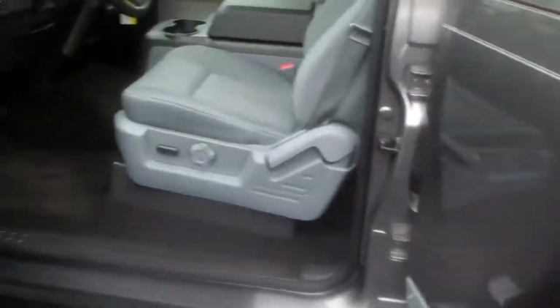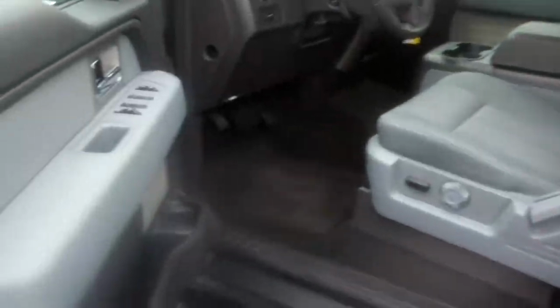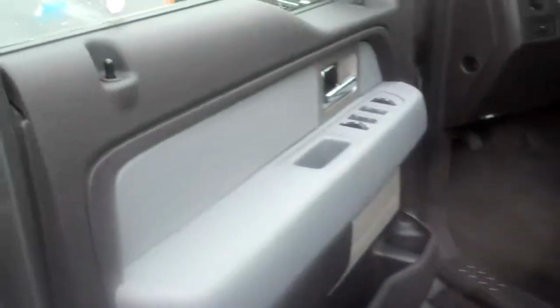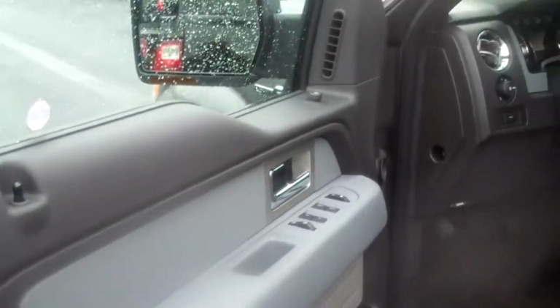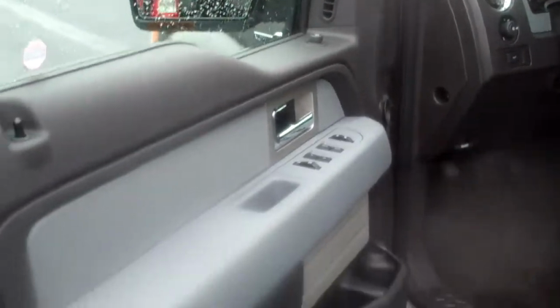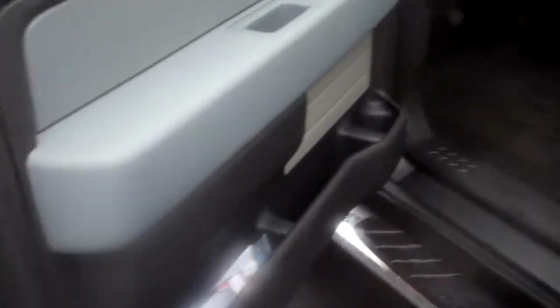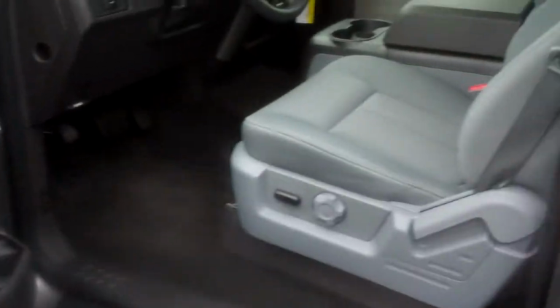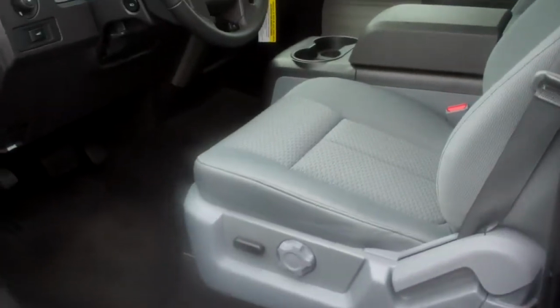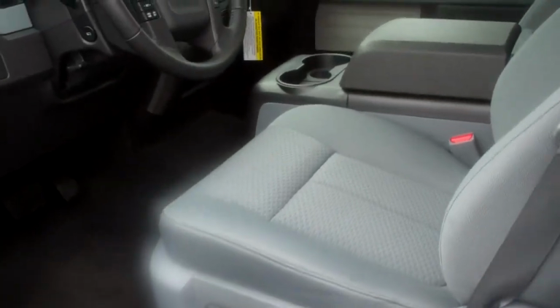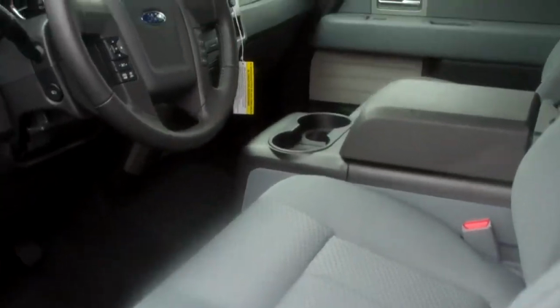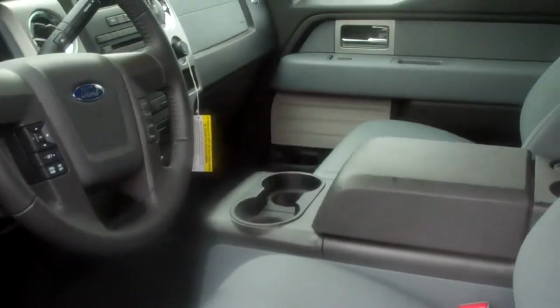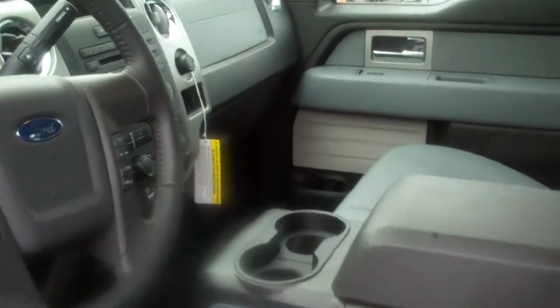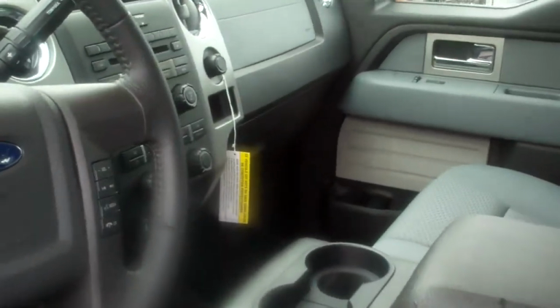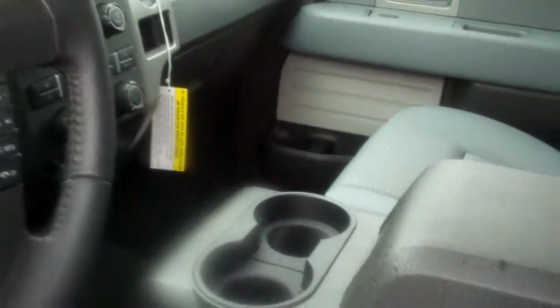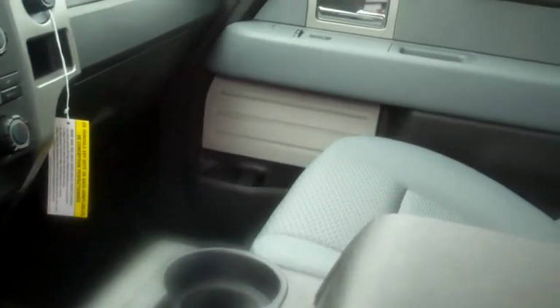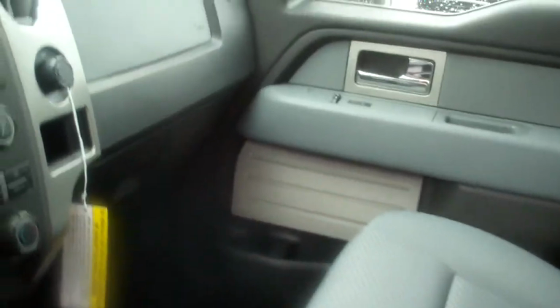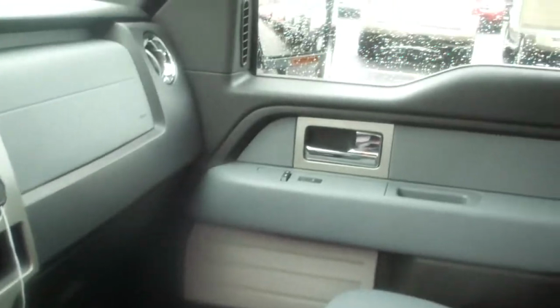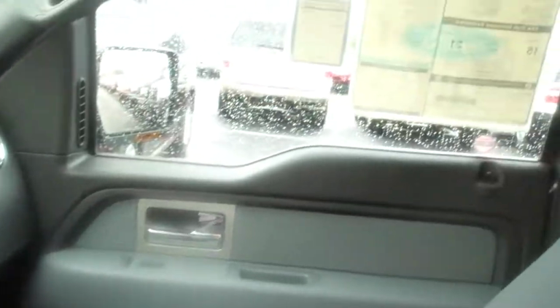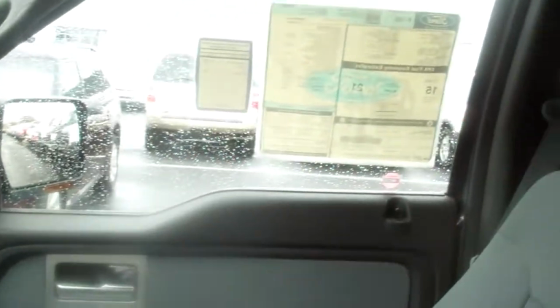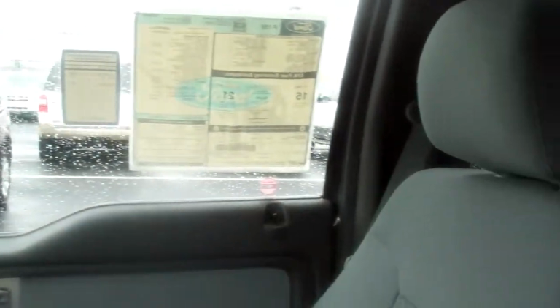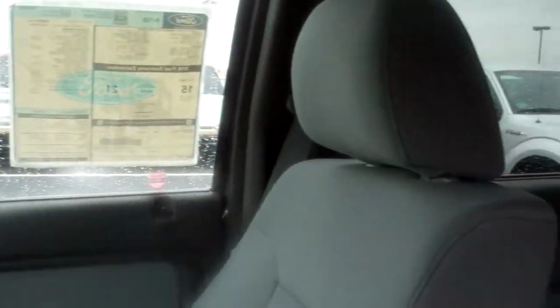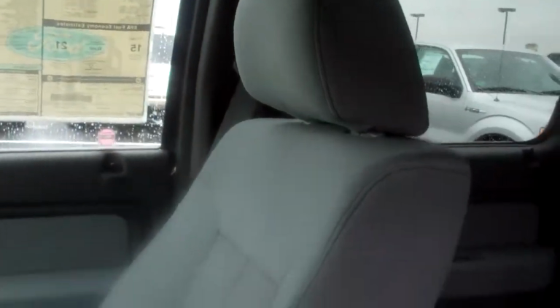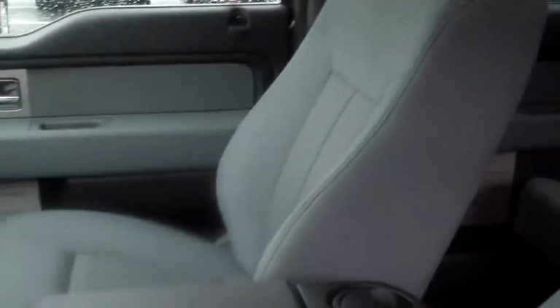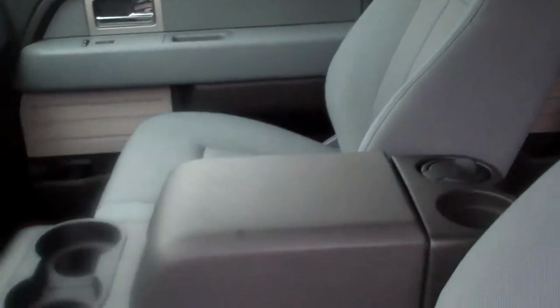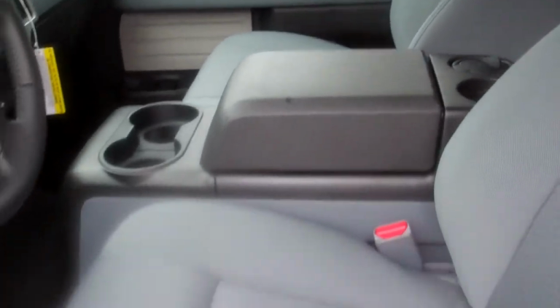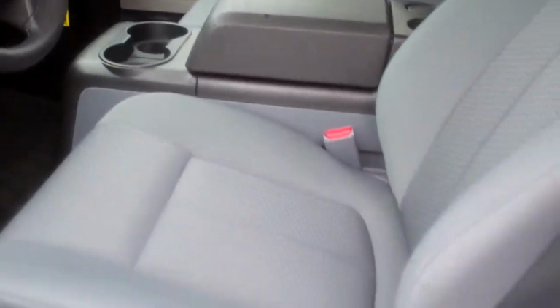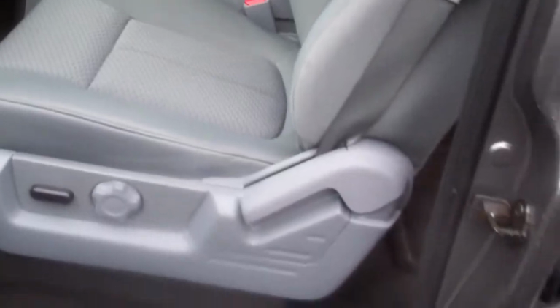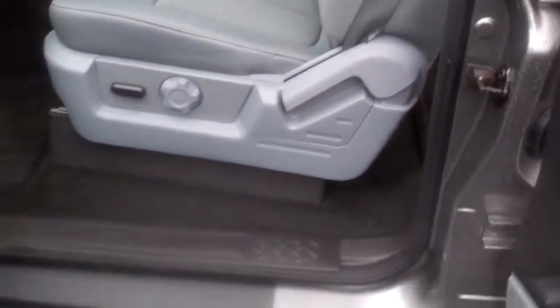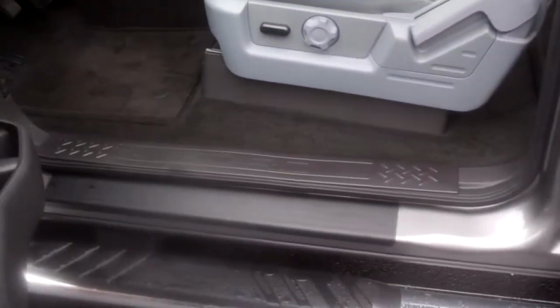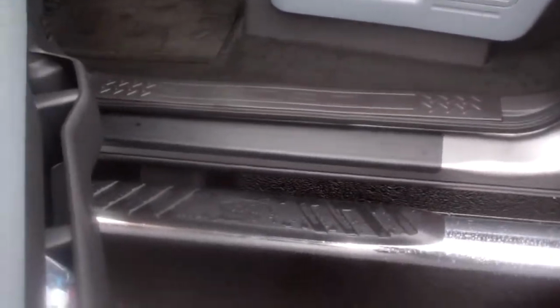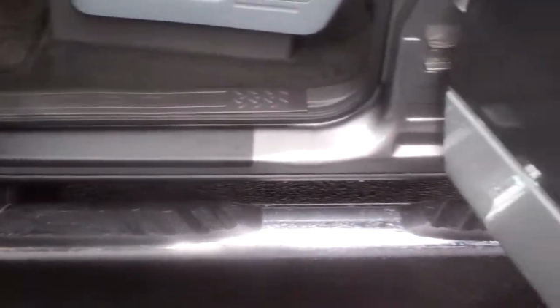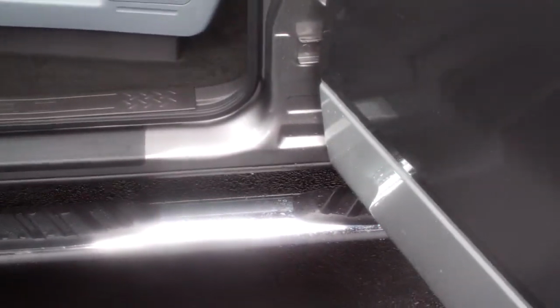It has power windows, power door locks, power seat, cruise control, and a CD player. It does already have the running boards as well.